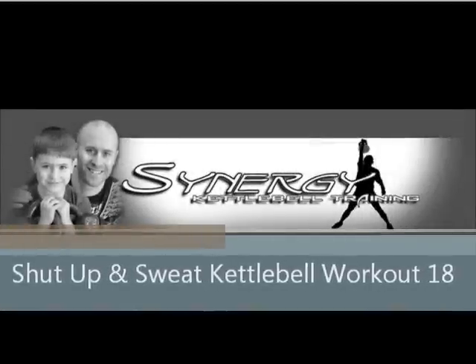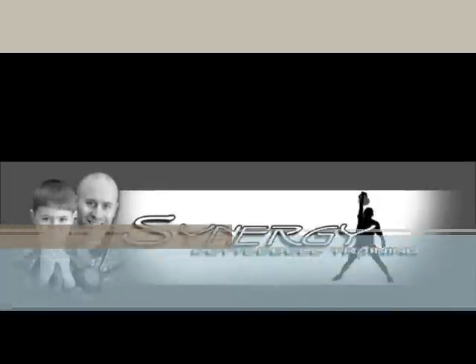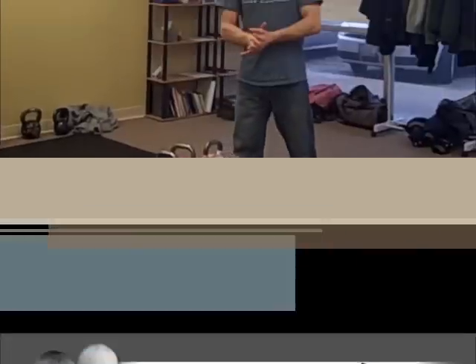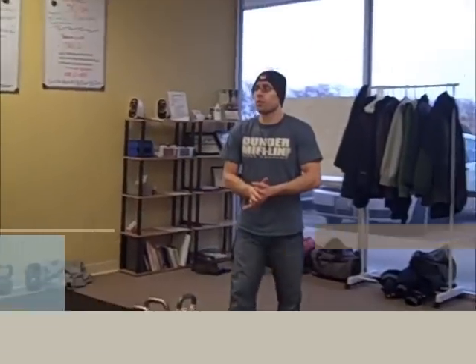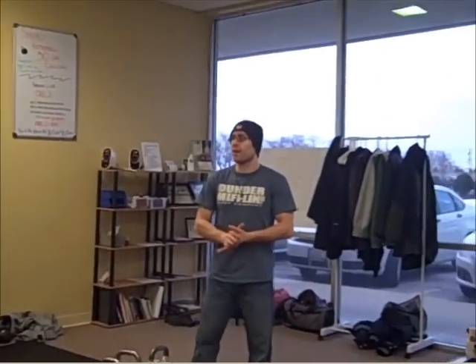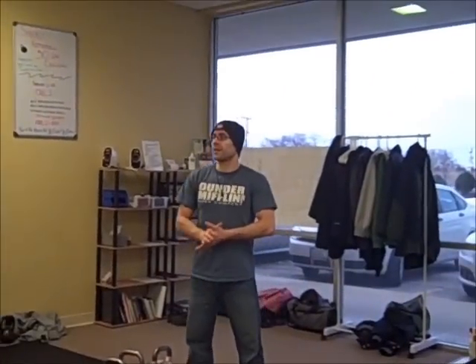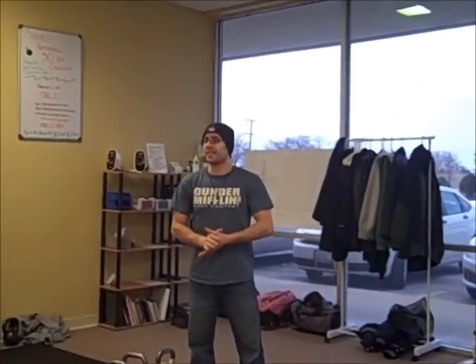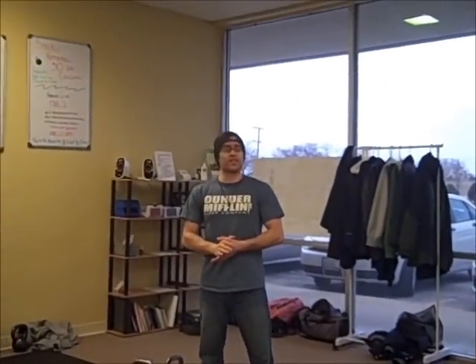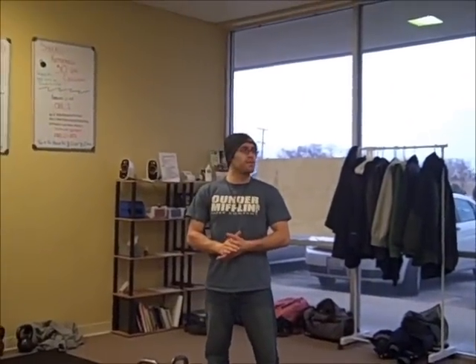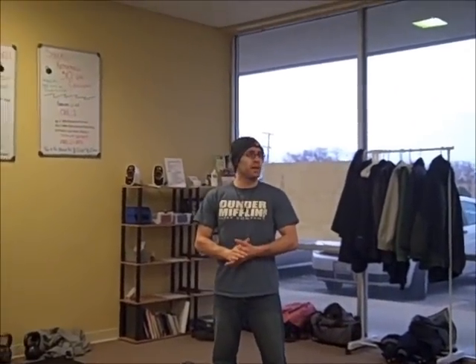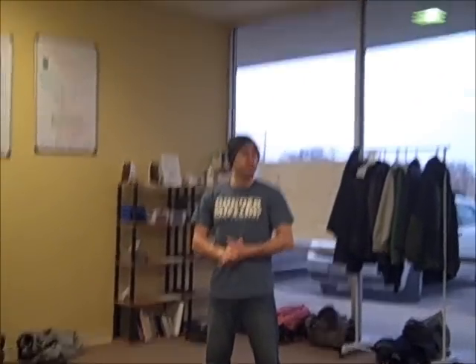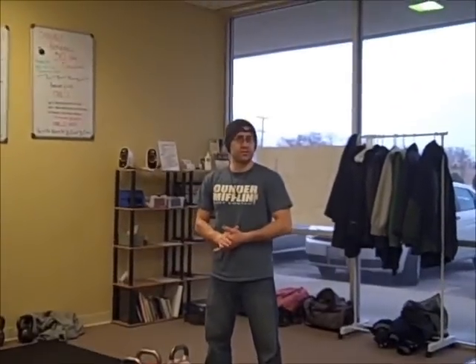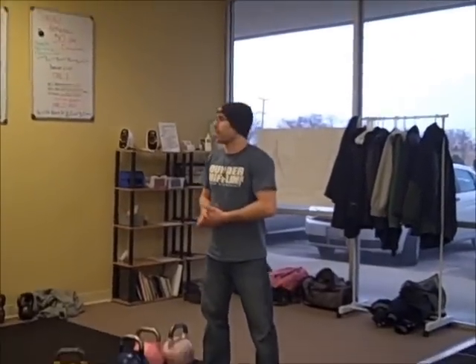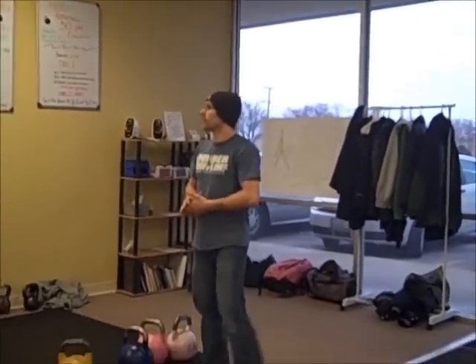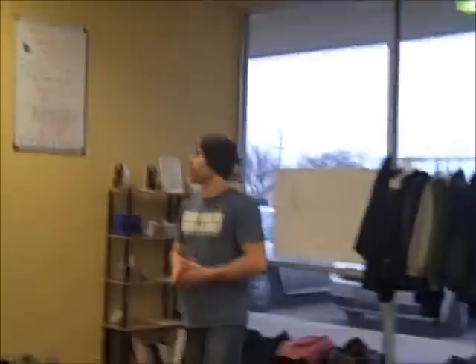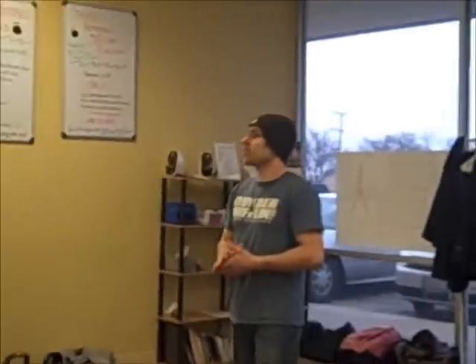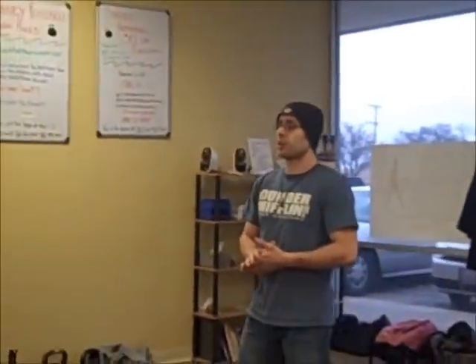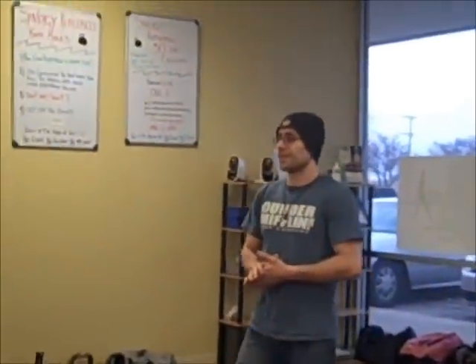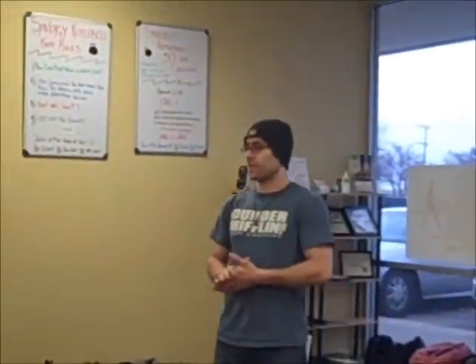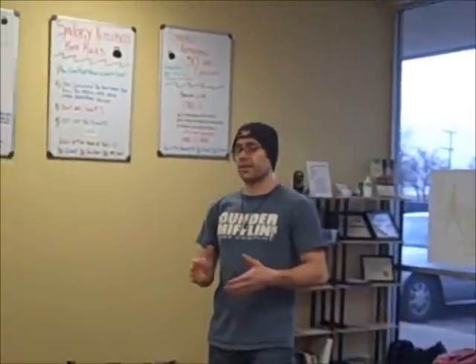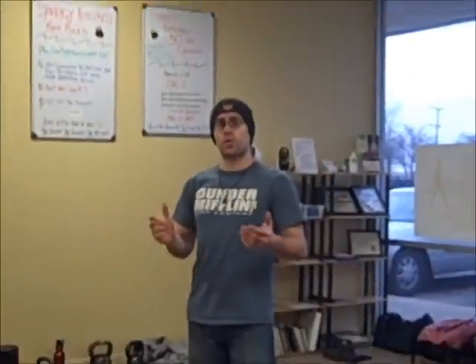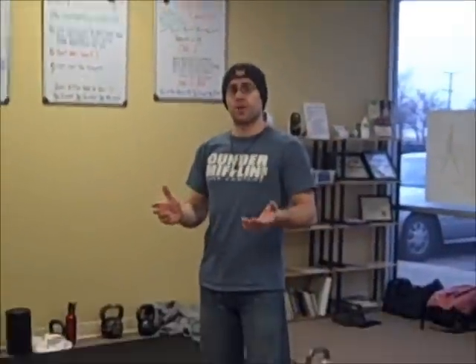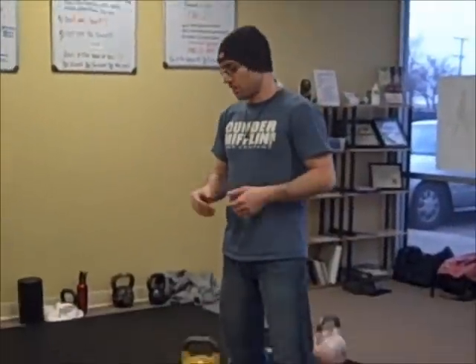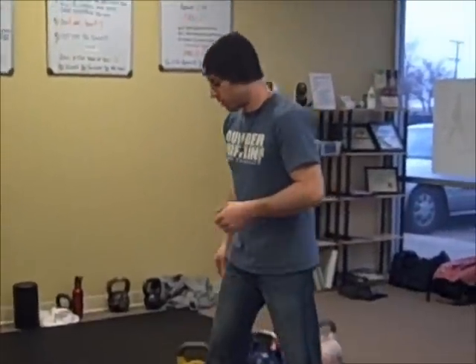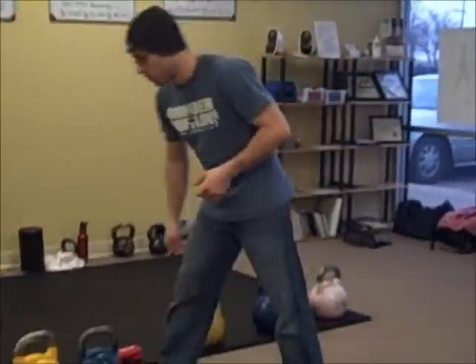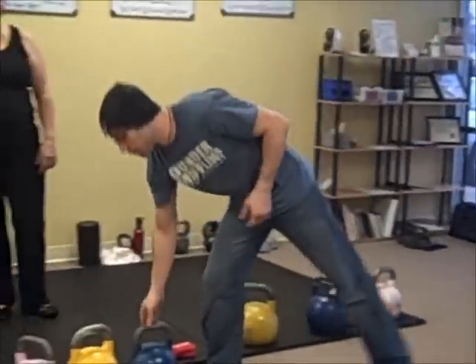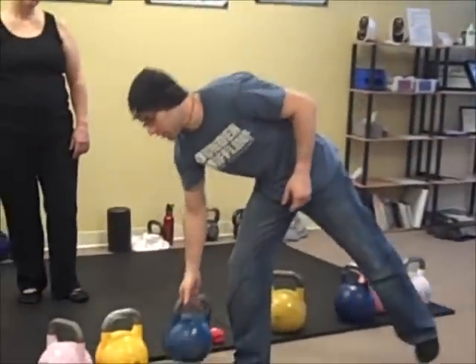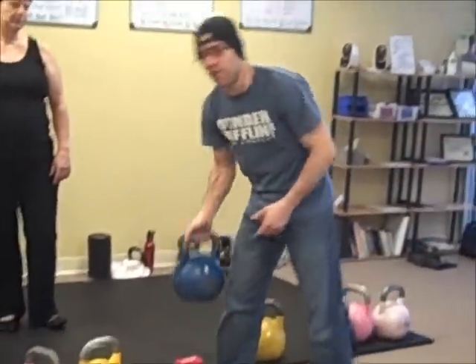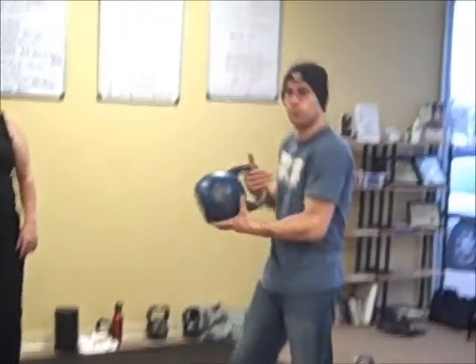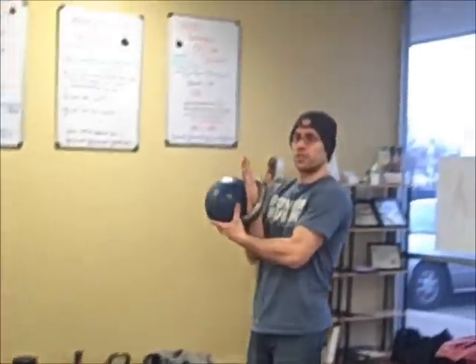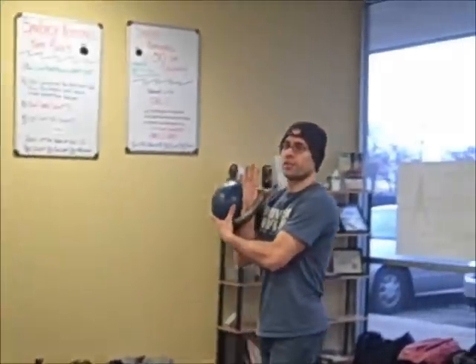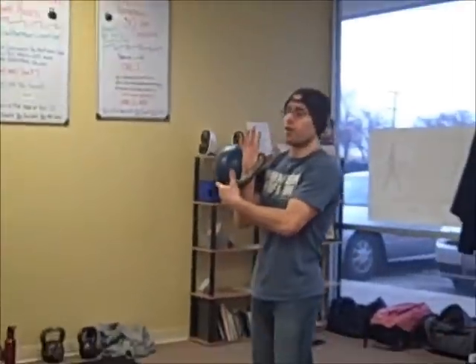Alright, we are in workout 18 in the Shut Up and Sweat series. First we are going to start with some technique practice of the windmills. When we do the windmill, it's not a fast movement — it's very slow.